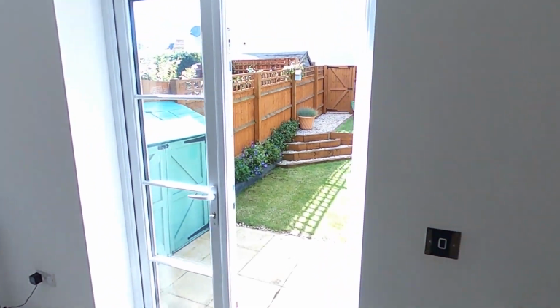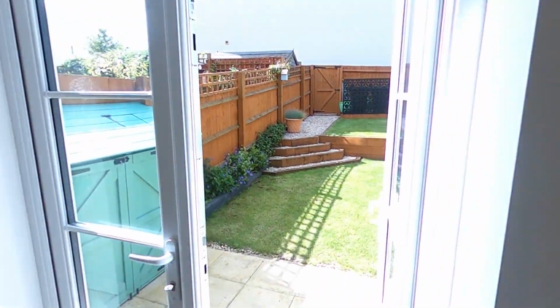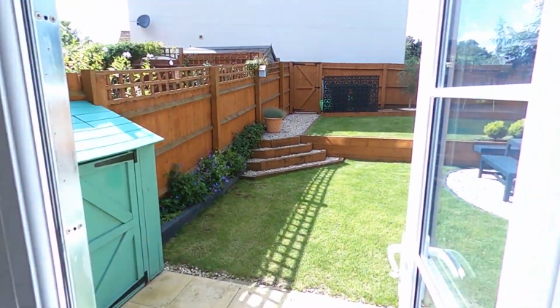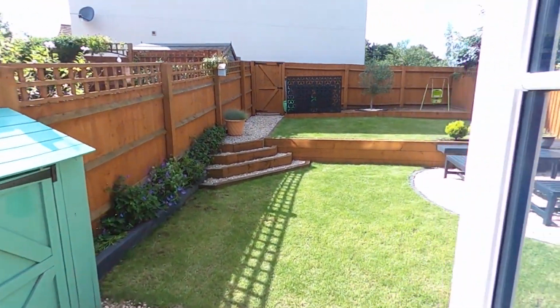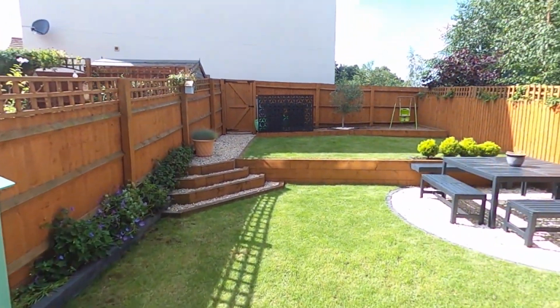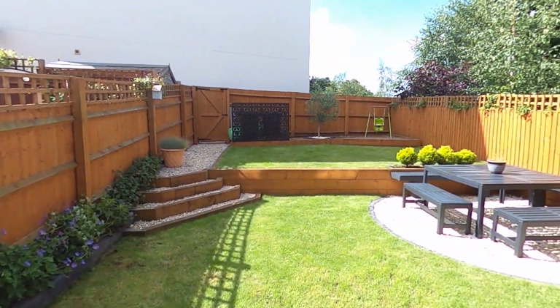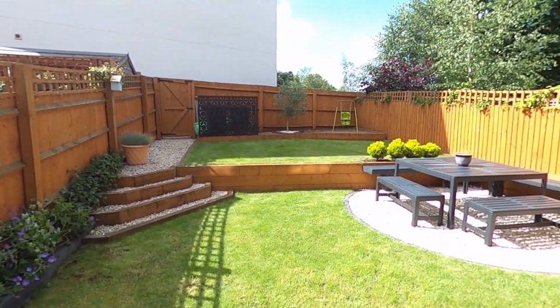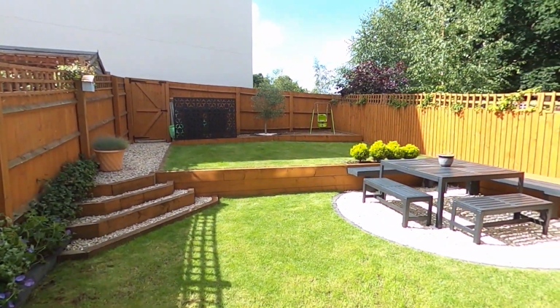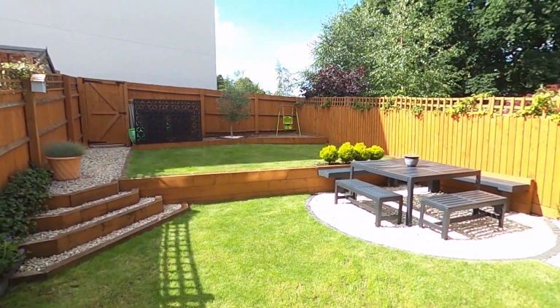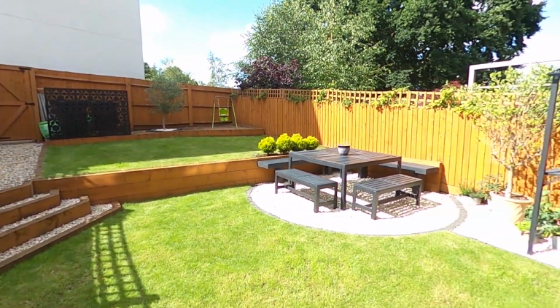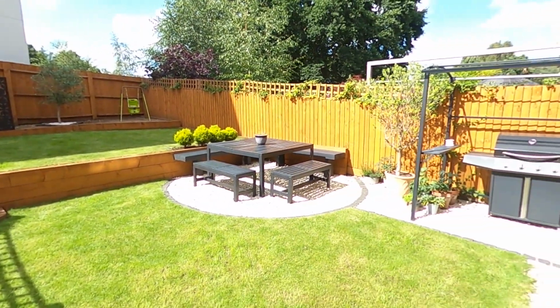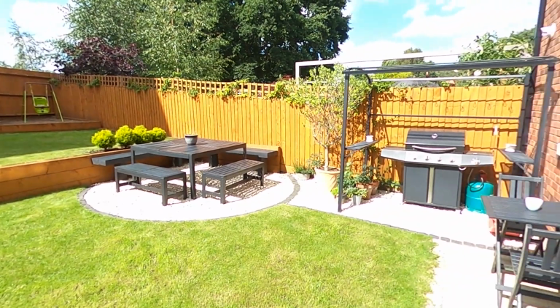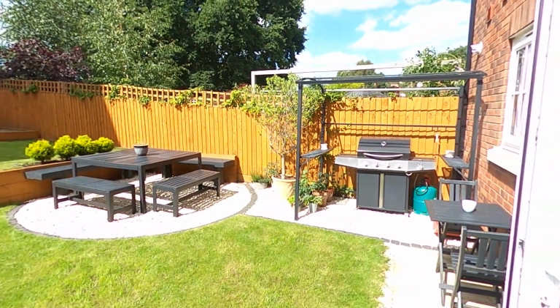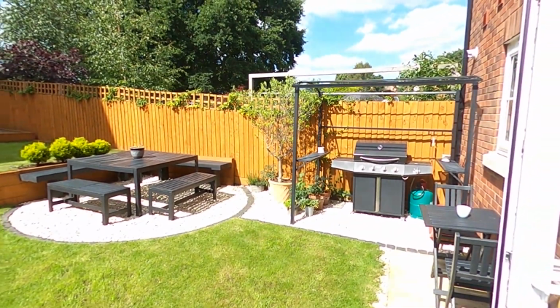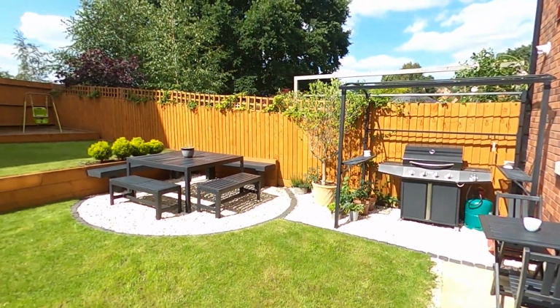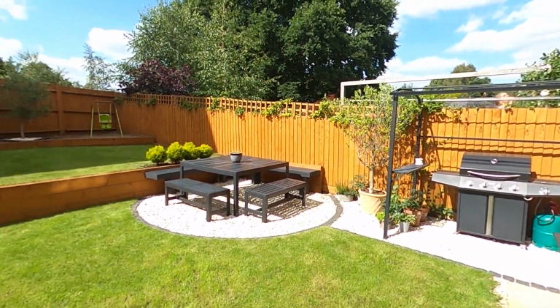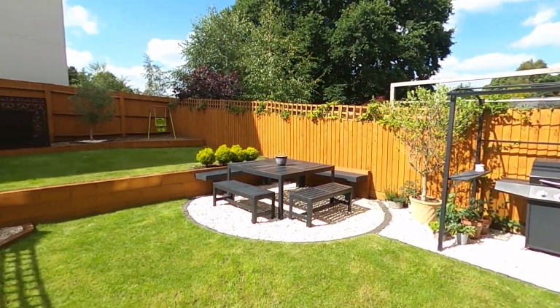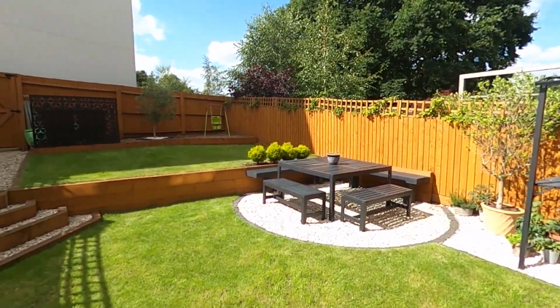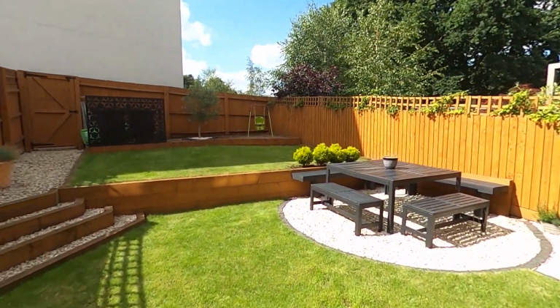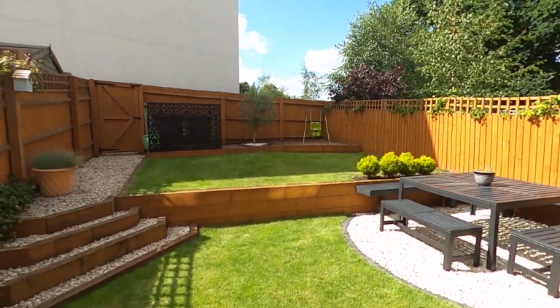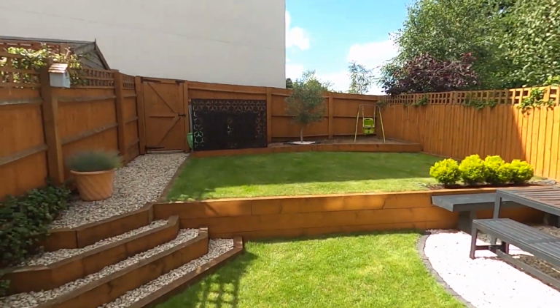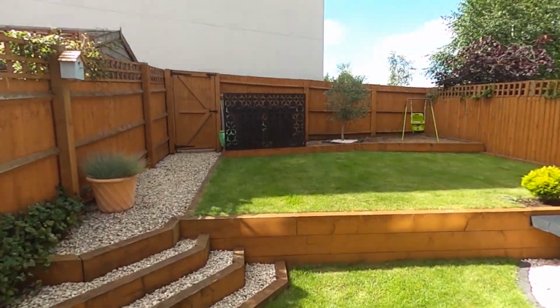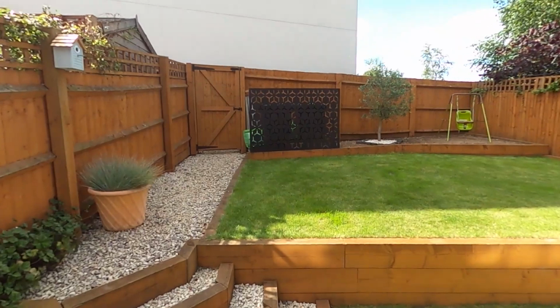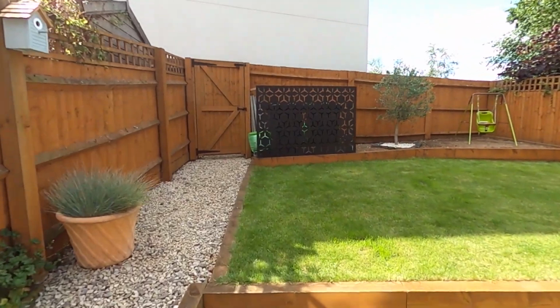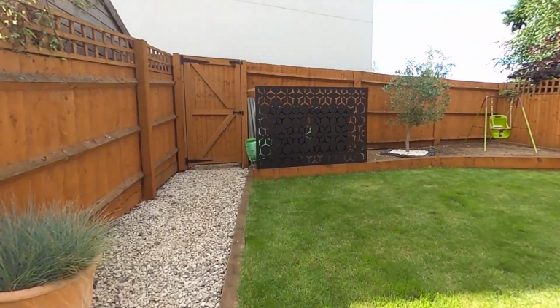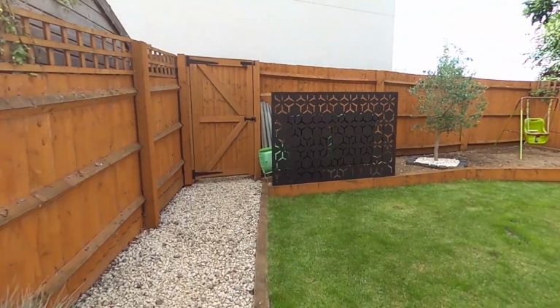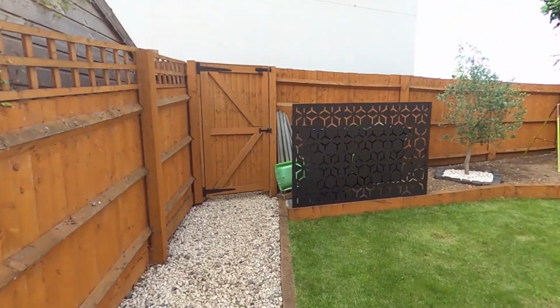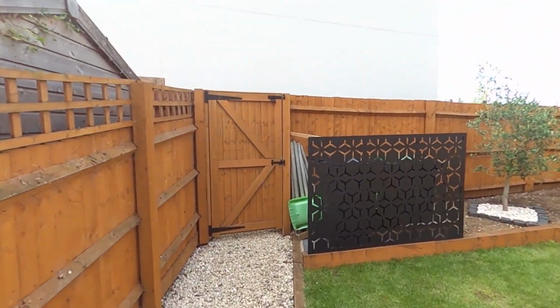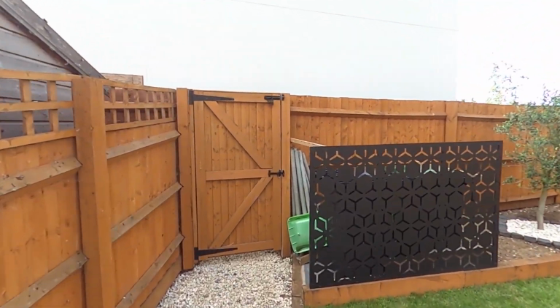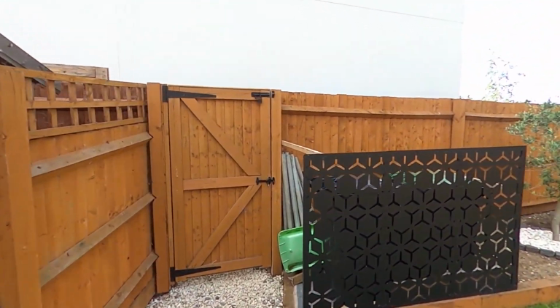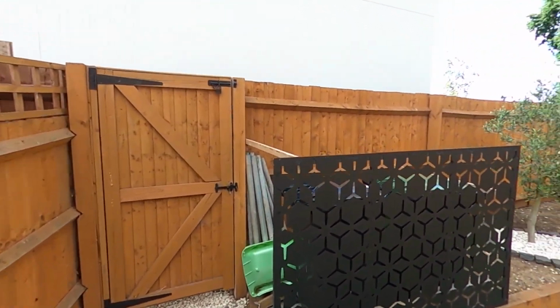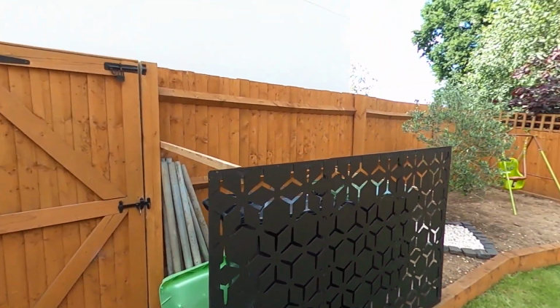Heading out into the garden — so it's four o'clock at the moment, you'll be getting a sun trap down here where the barbecue is, with a table and chairs. Heading up the garden, you've got a gate out to the front for your bins.